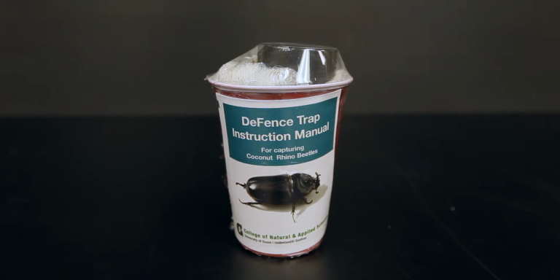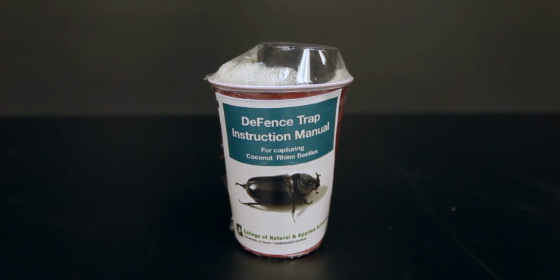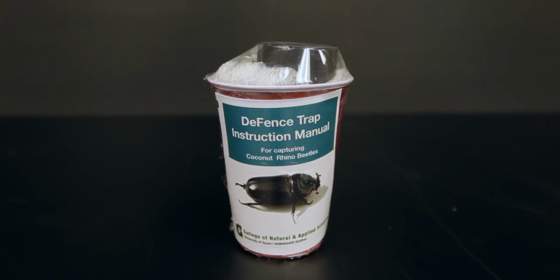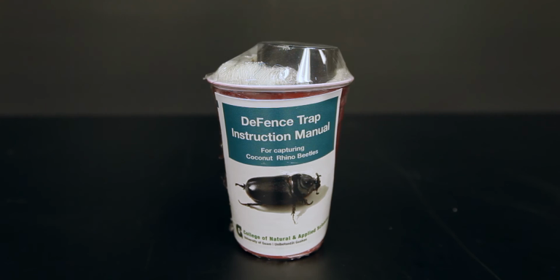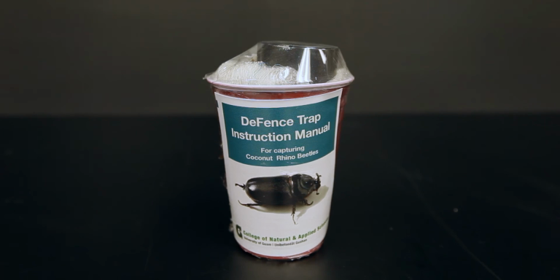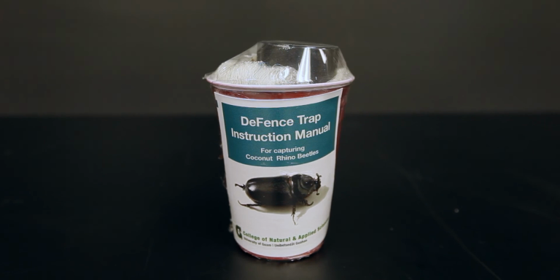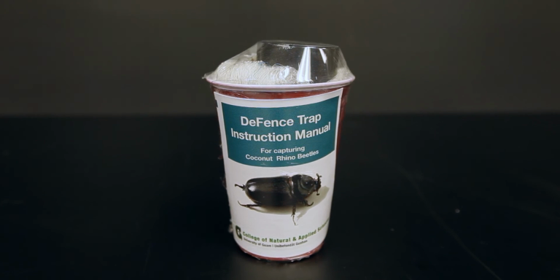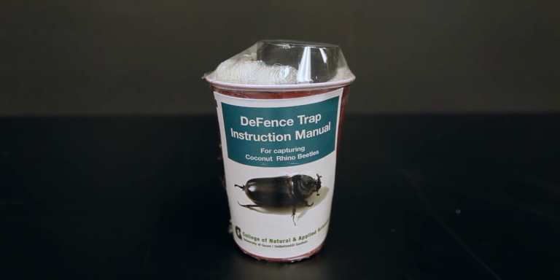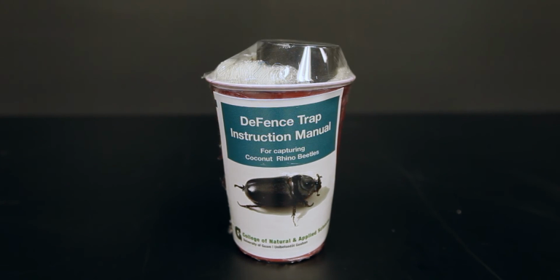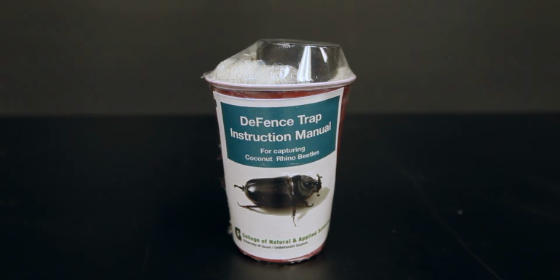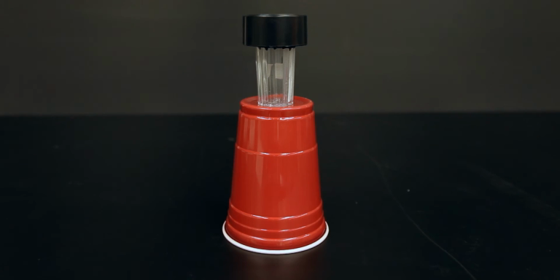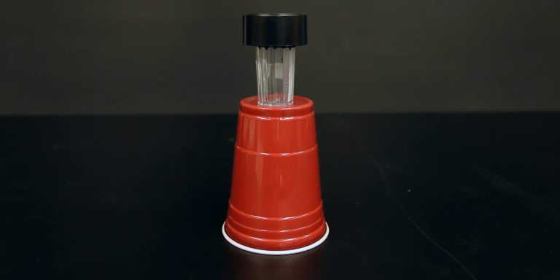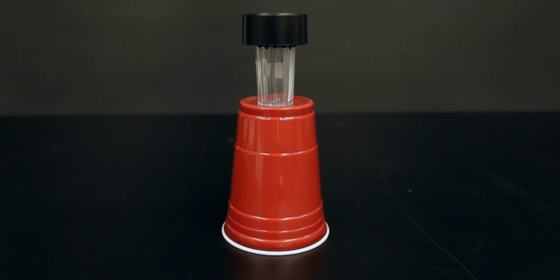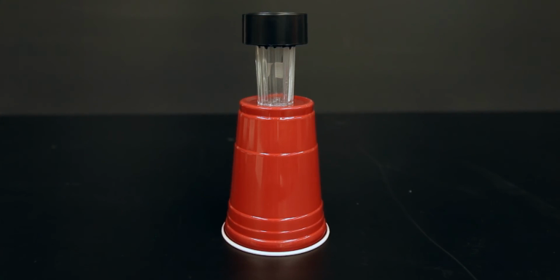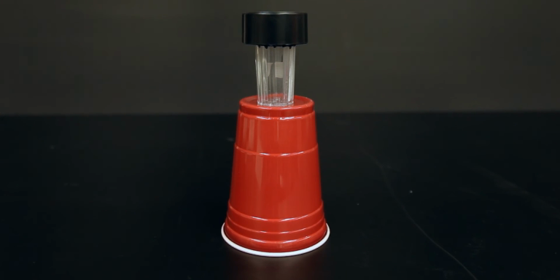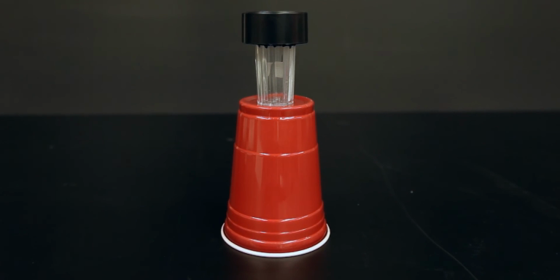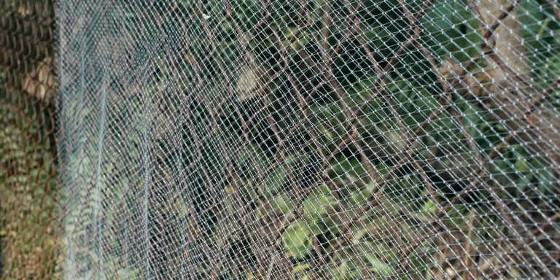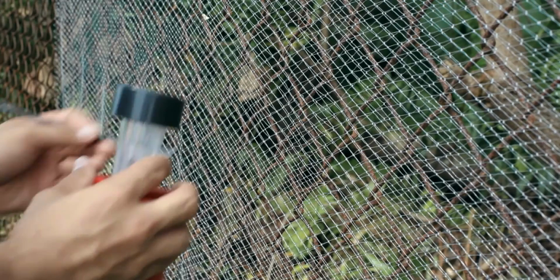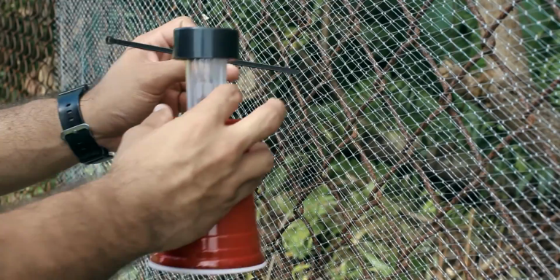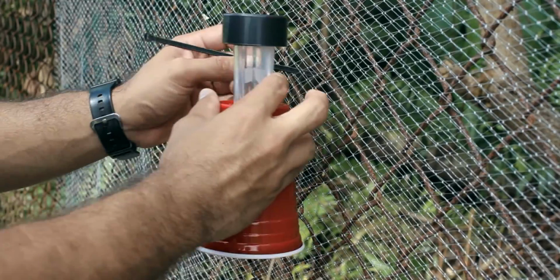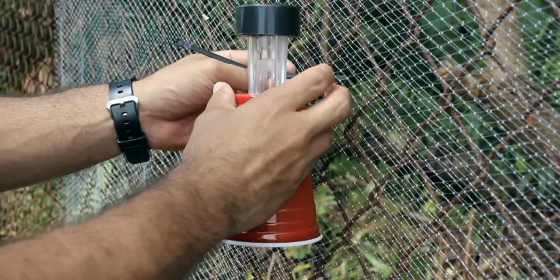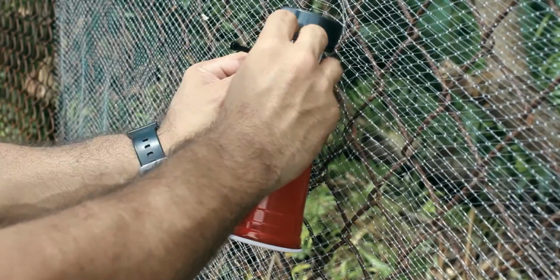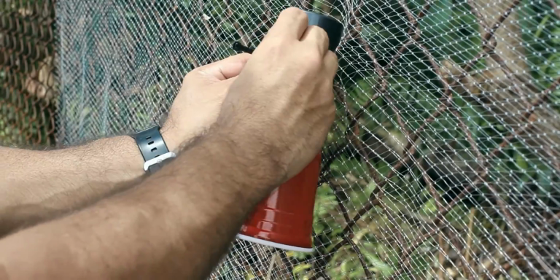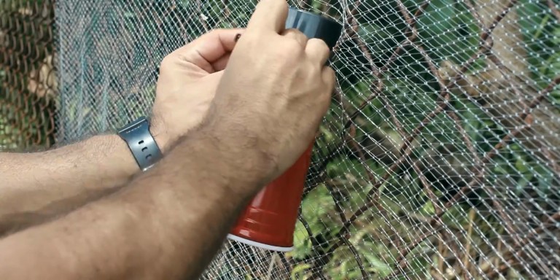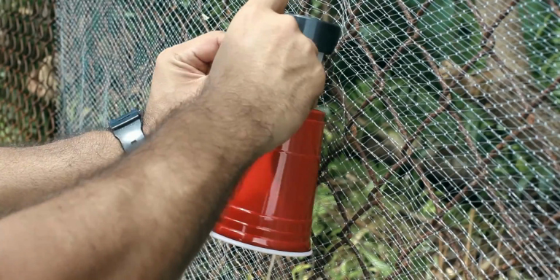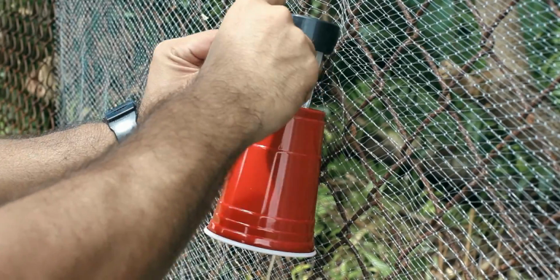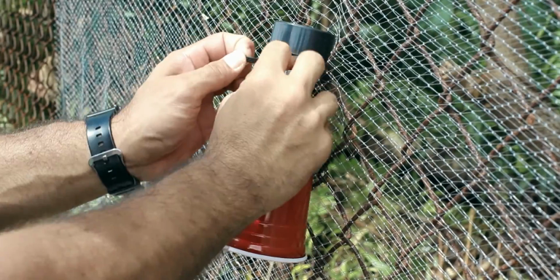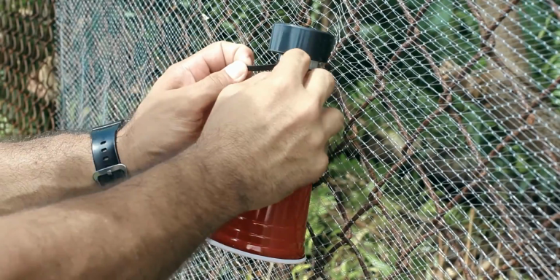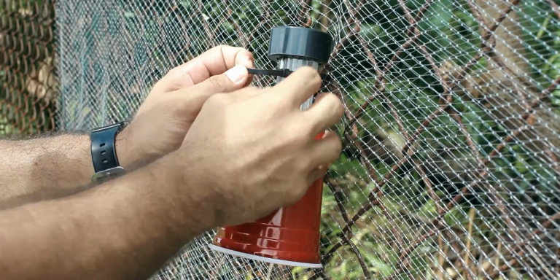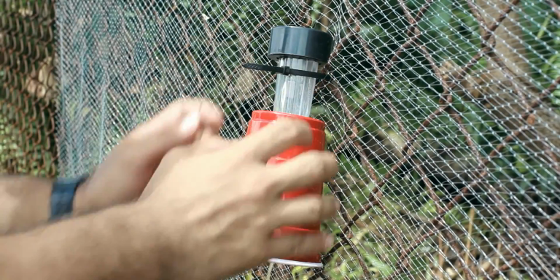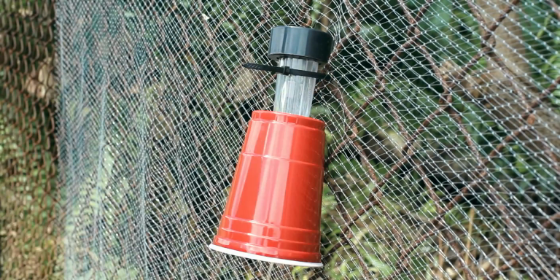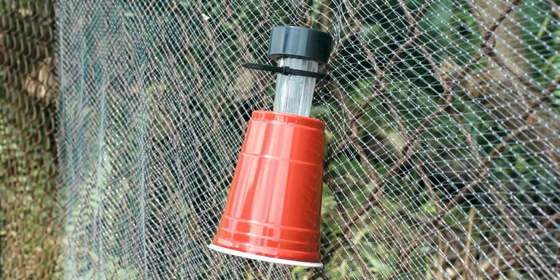Next, assemble your UV LED and pheromone lure kit with the included instructions. Attach it to your defense trap by looping a zip tie around the UV LED light and the net.